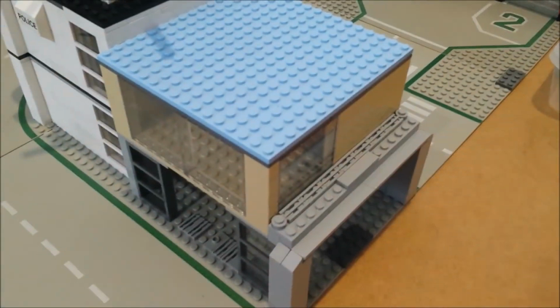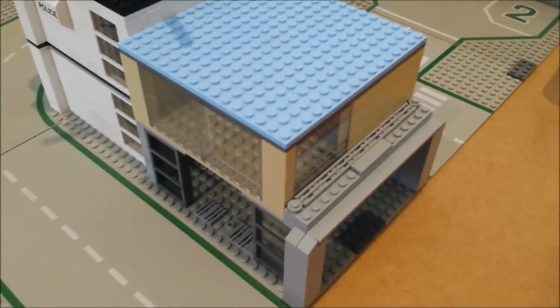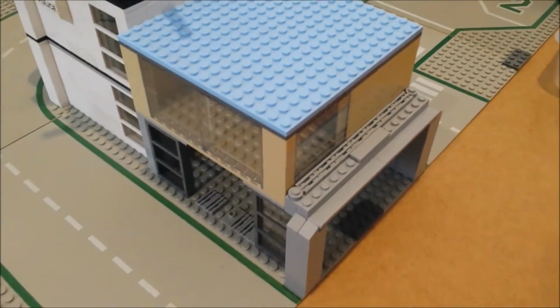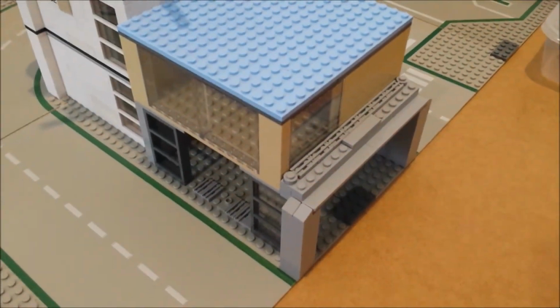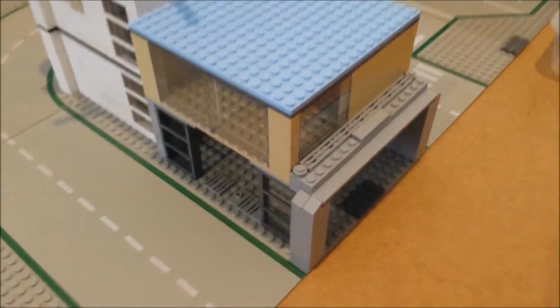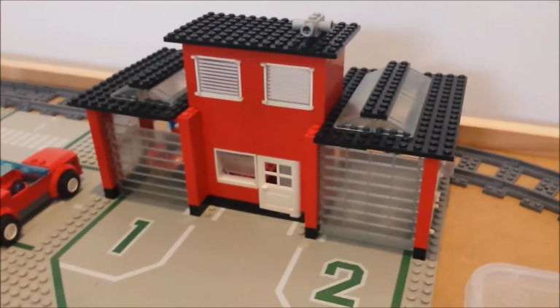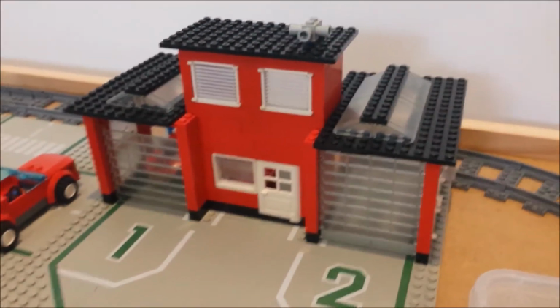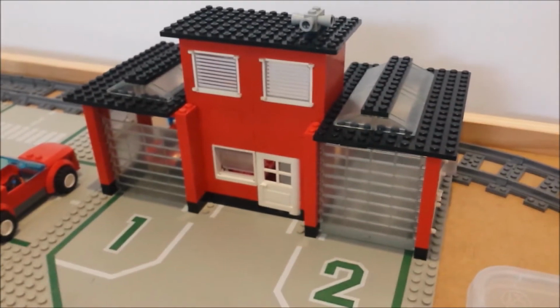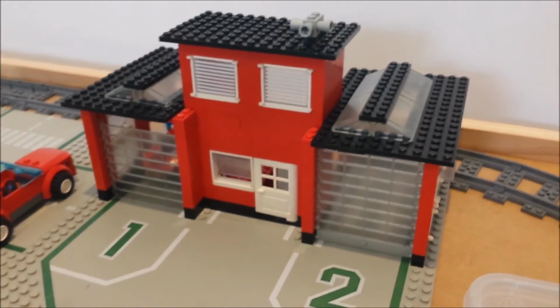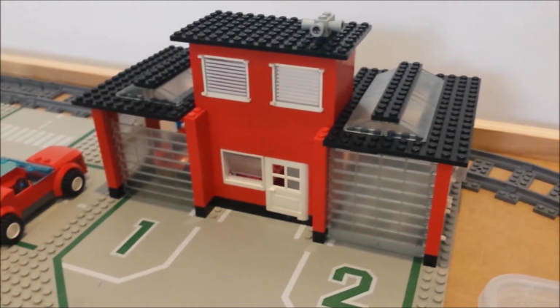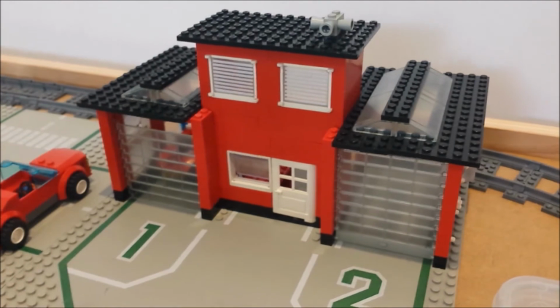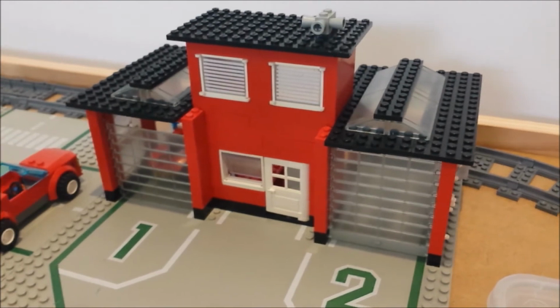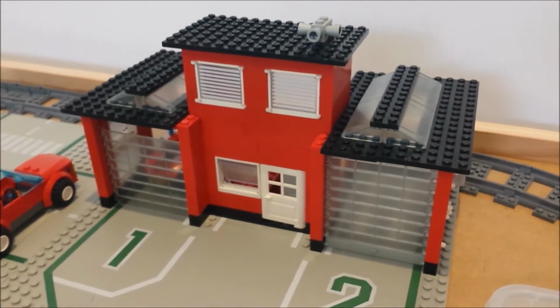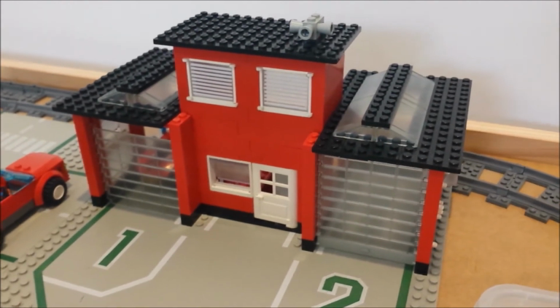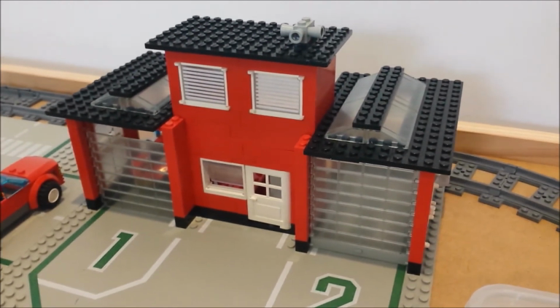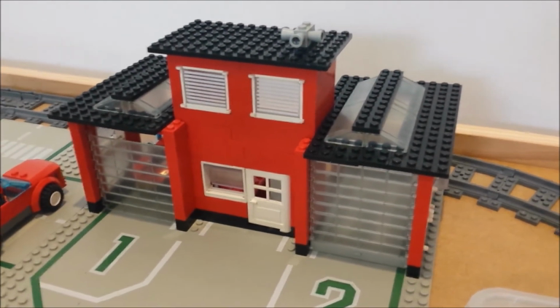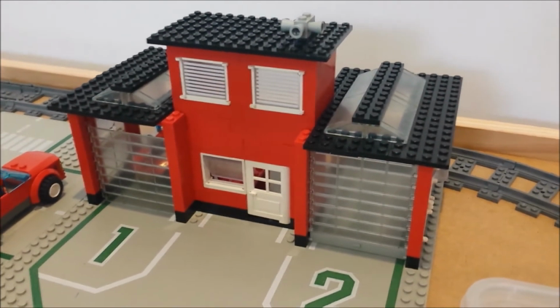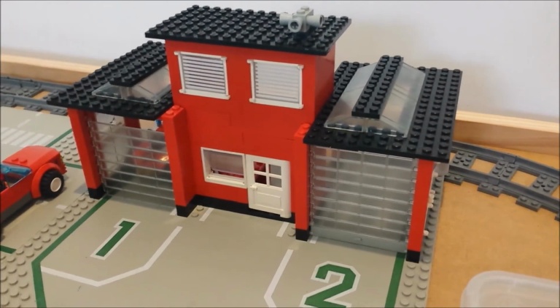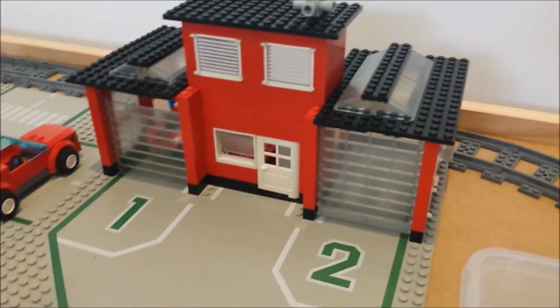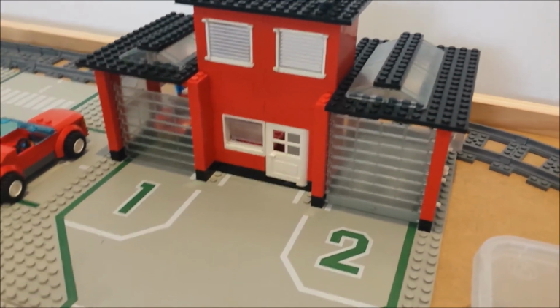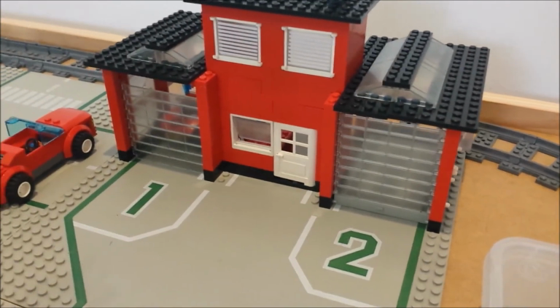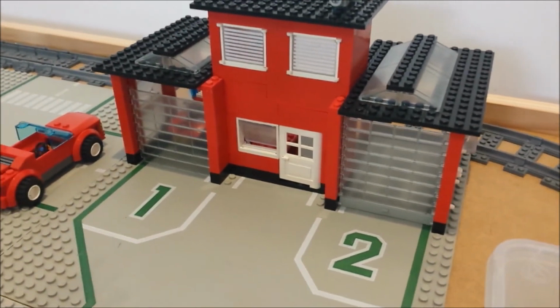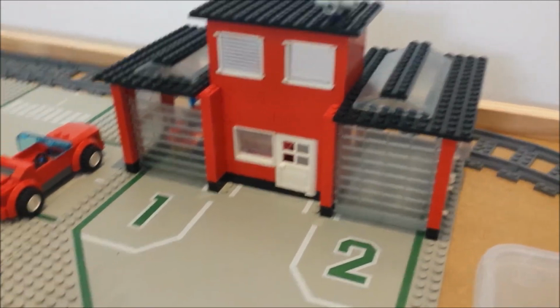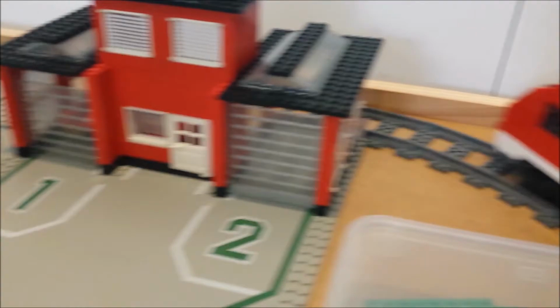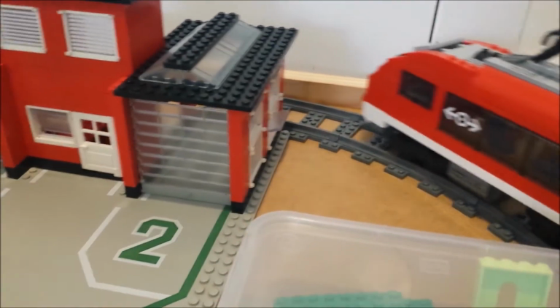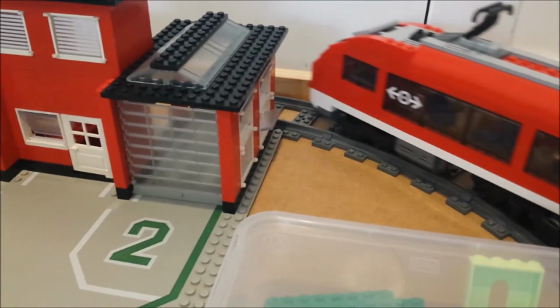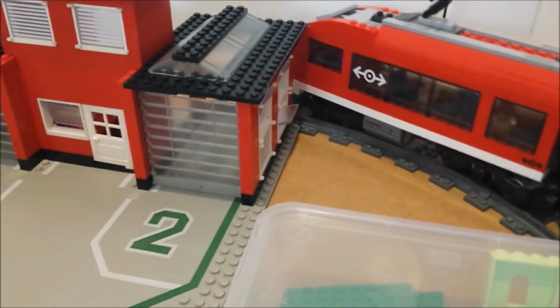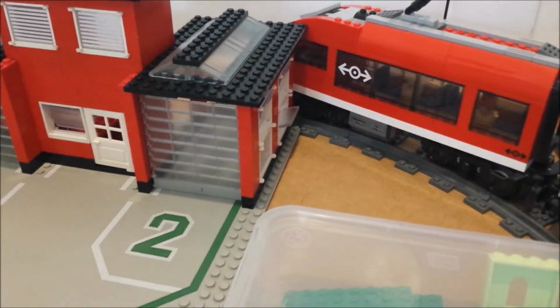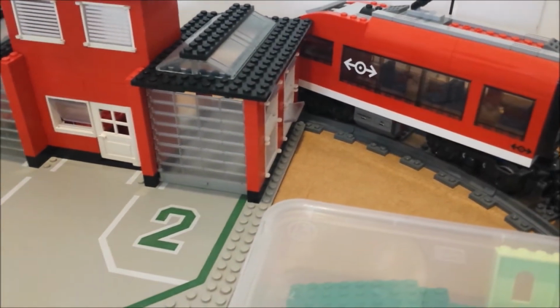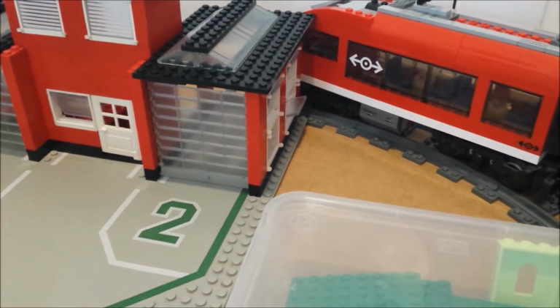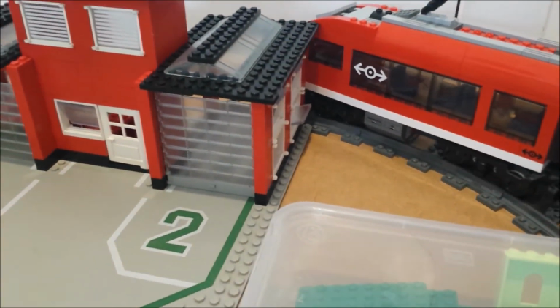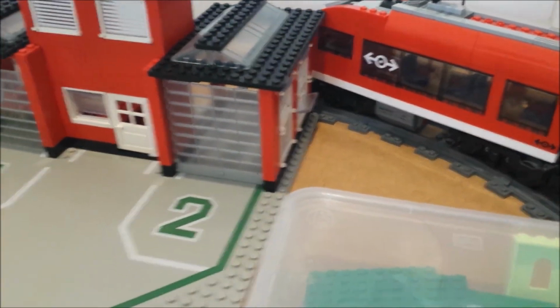I'm looking forward to building that. I also have one of the classic Legoland fire stations there. I will modify it slightly just because the train doesn't quite make it without clipping on the corner.